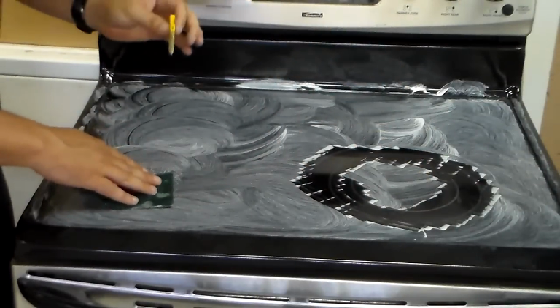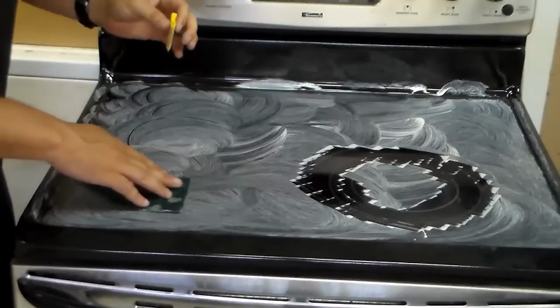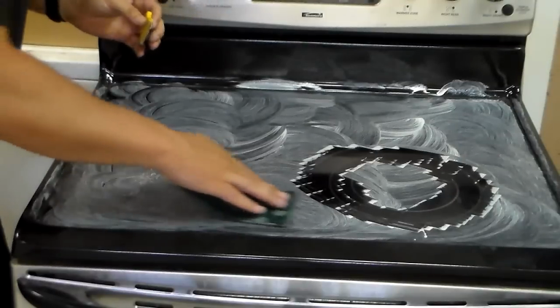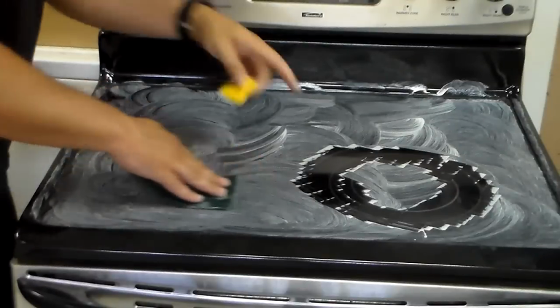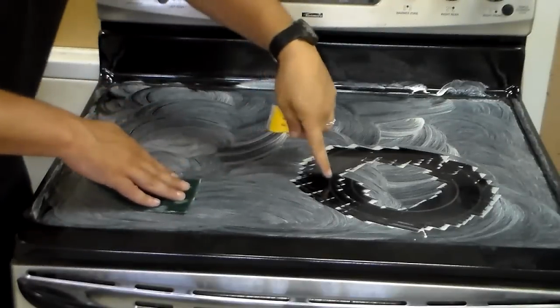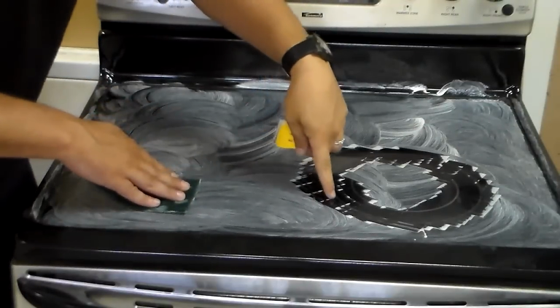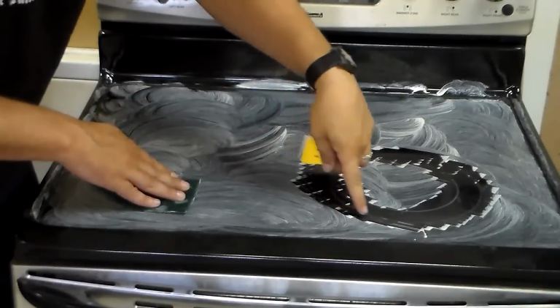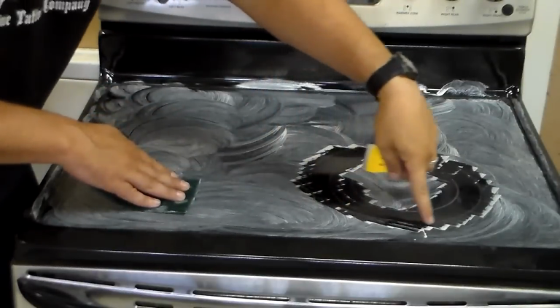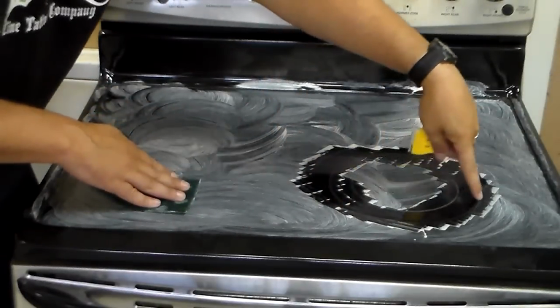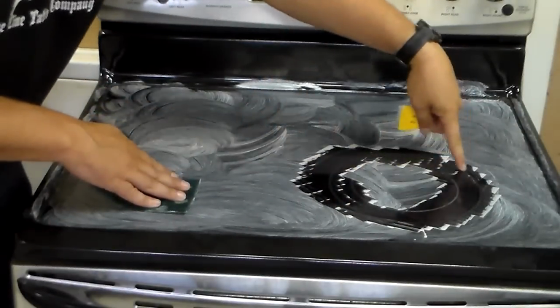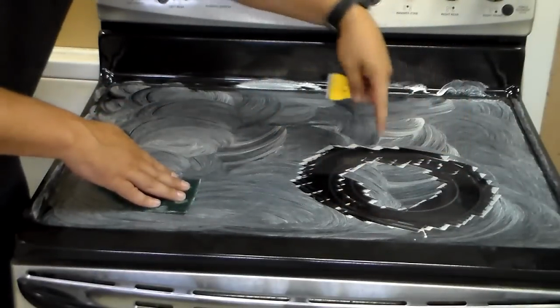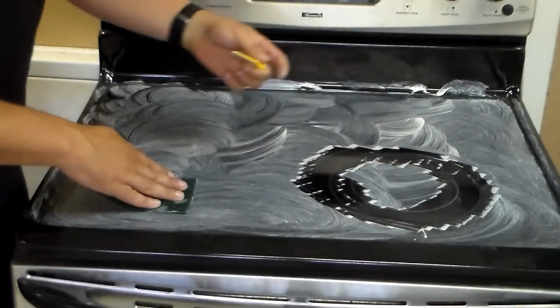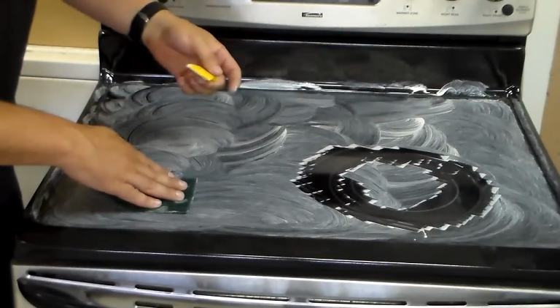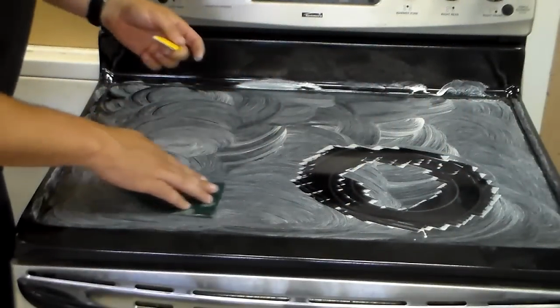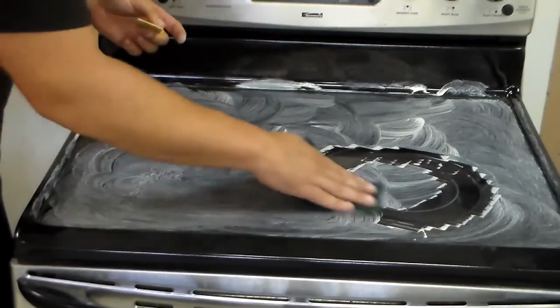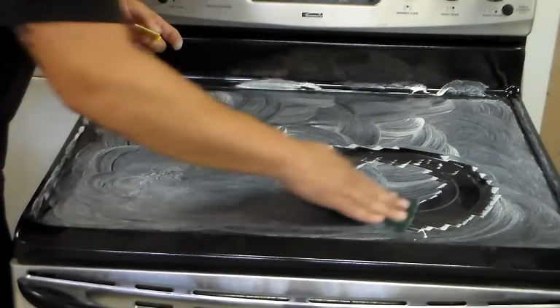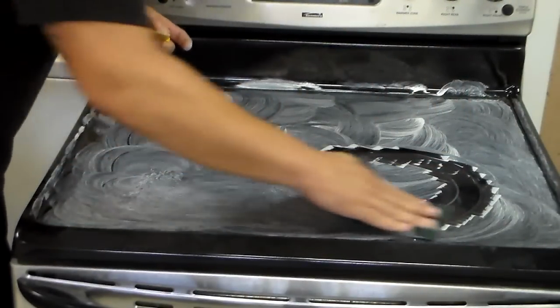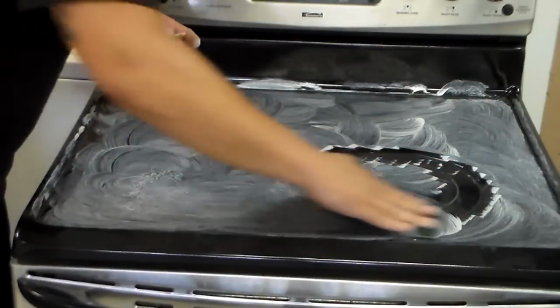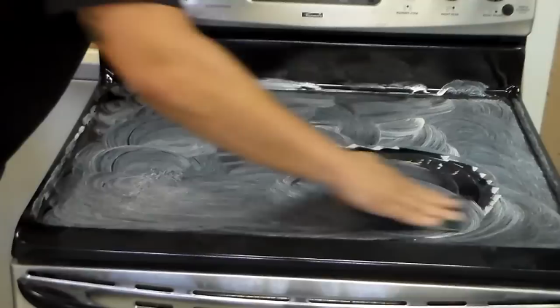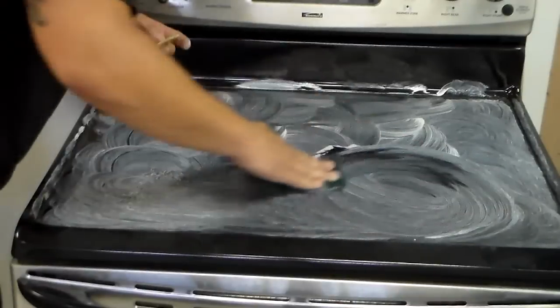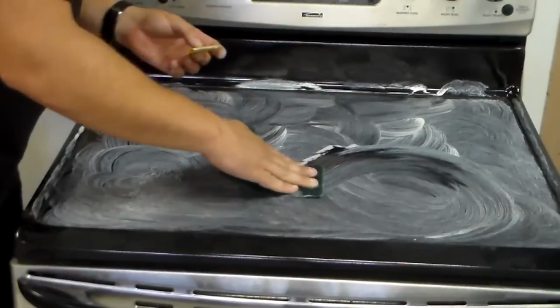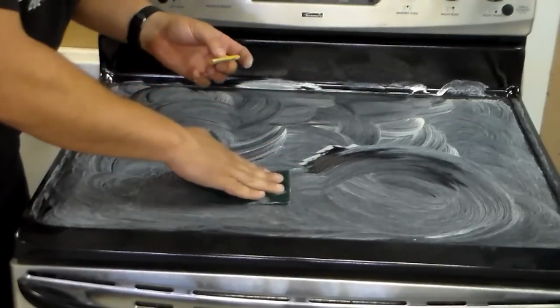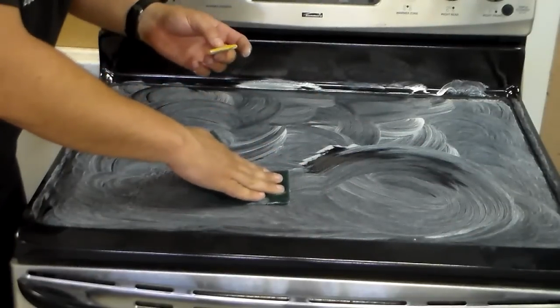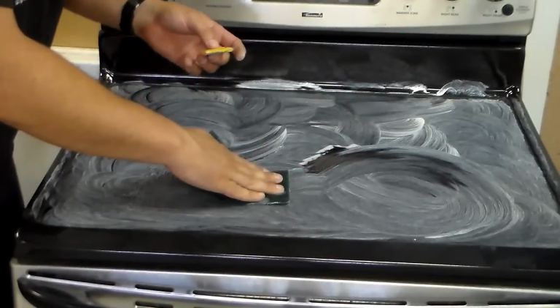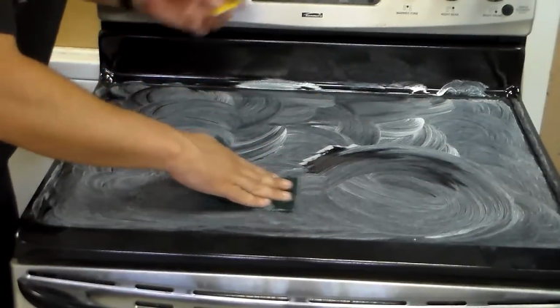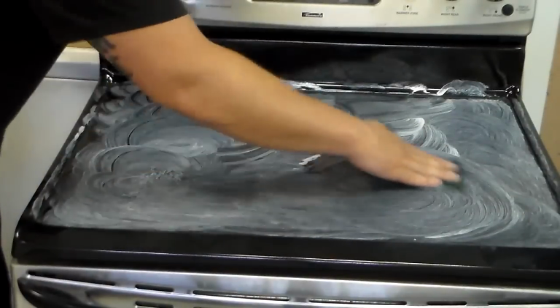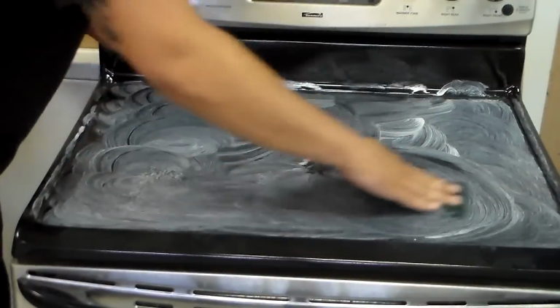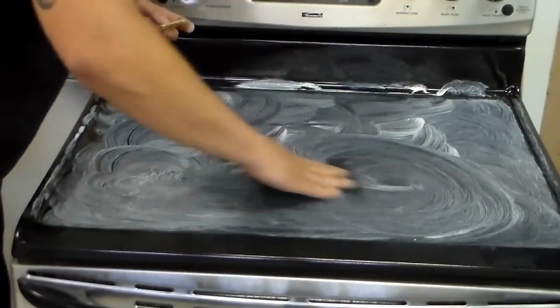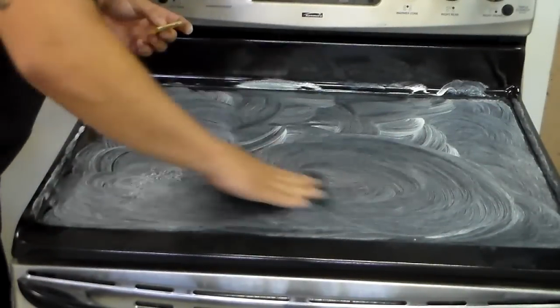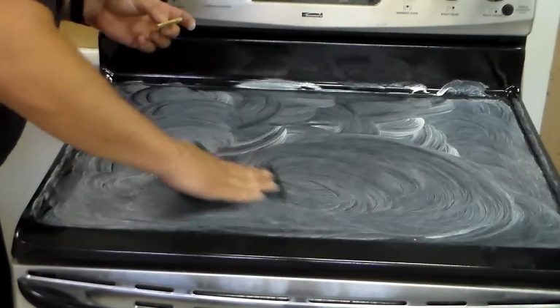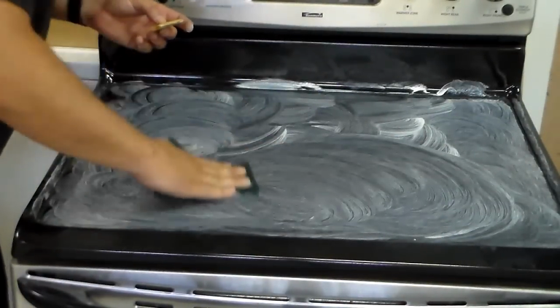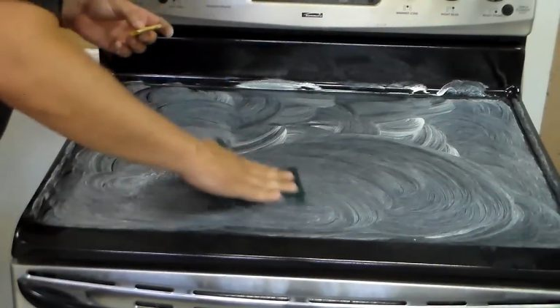And no, you're not going to scratch off the white lines that outline your burners and stuff. I've done this a thousand times and I've never scraped one off, so I don't think you're going to have to worry about that.